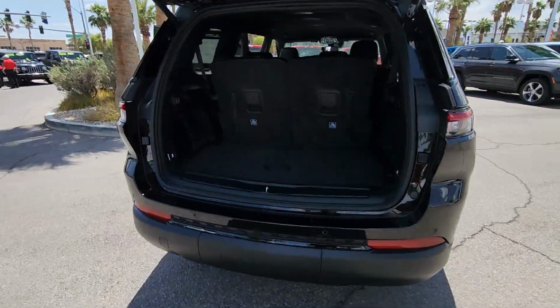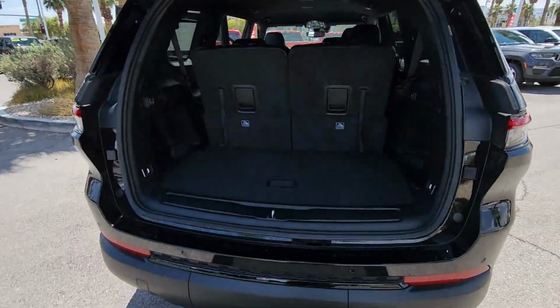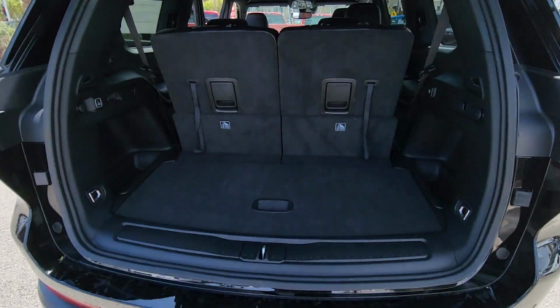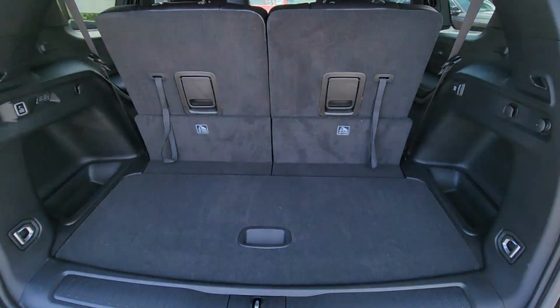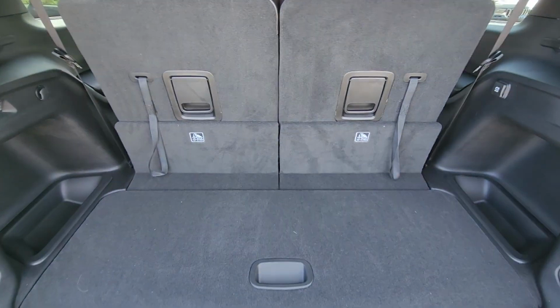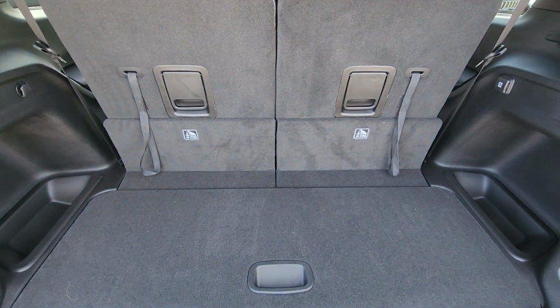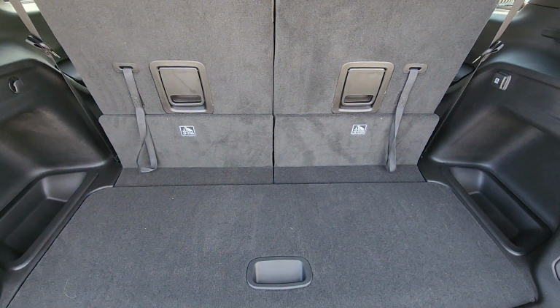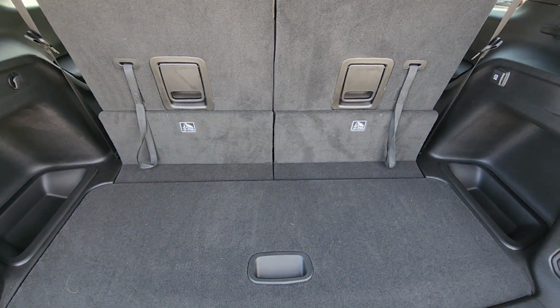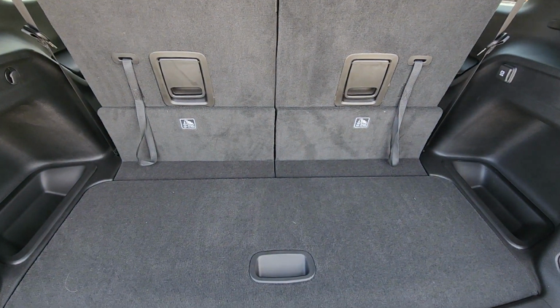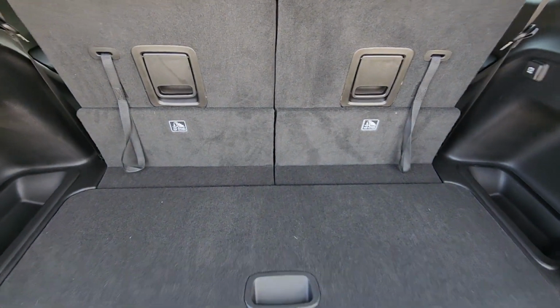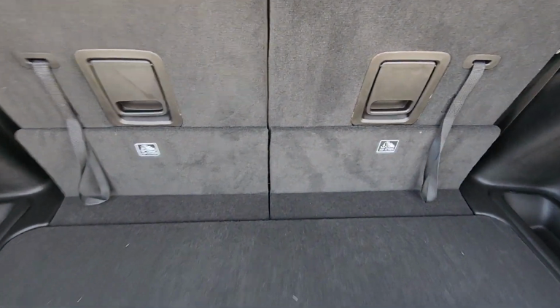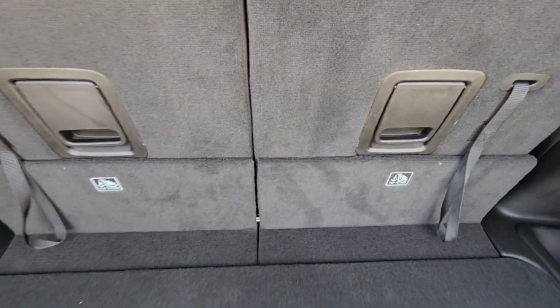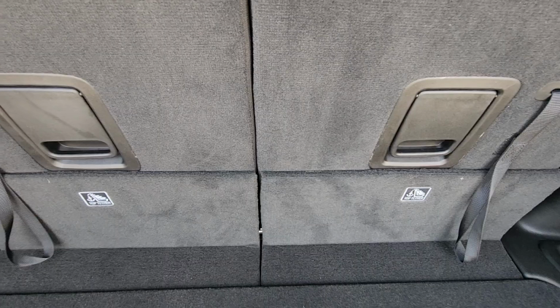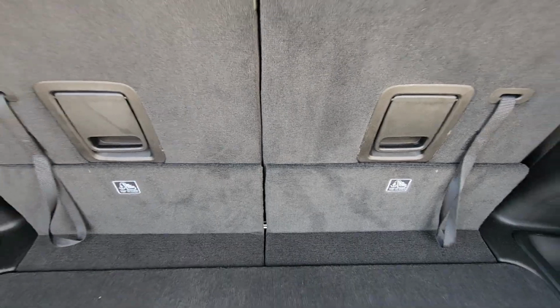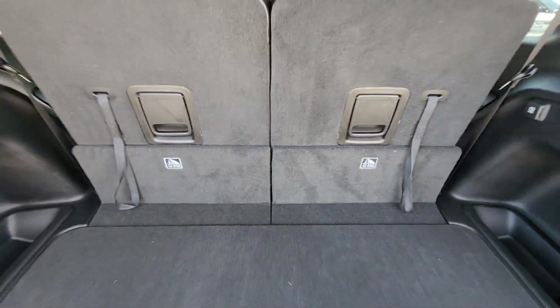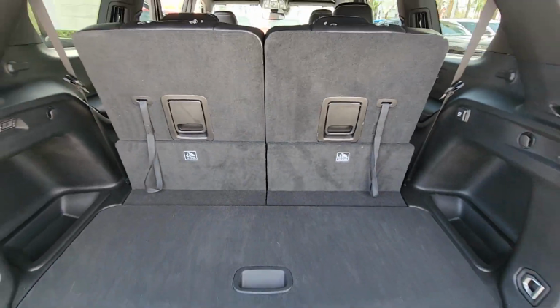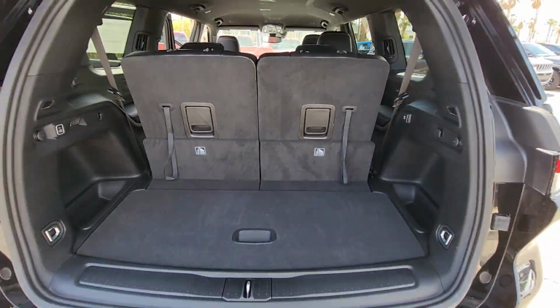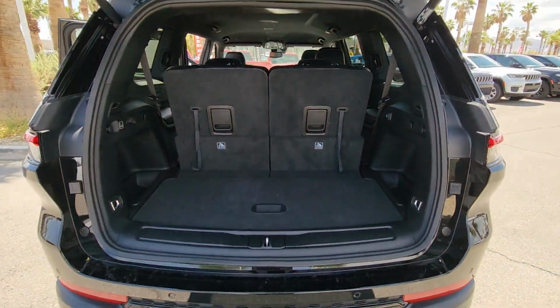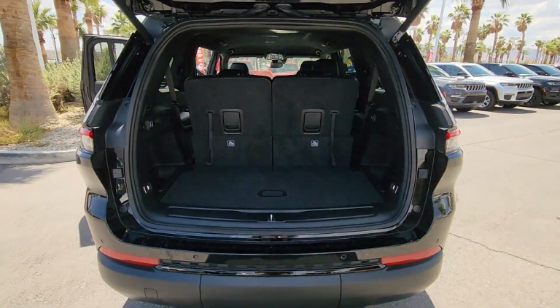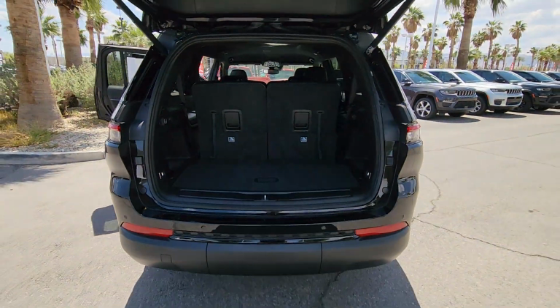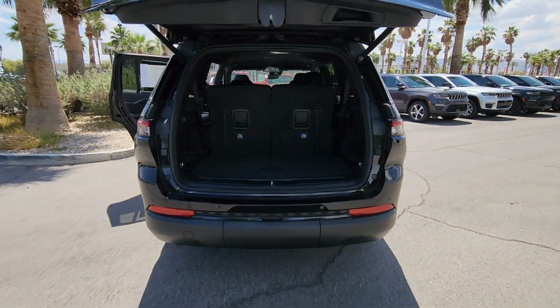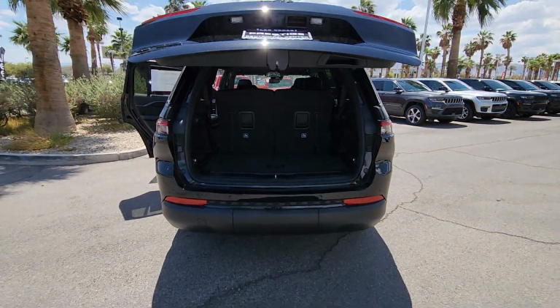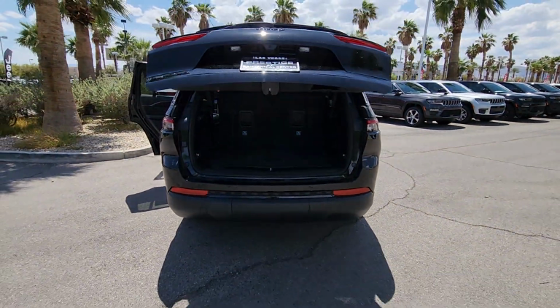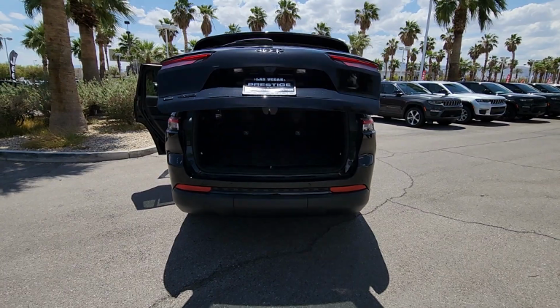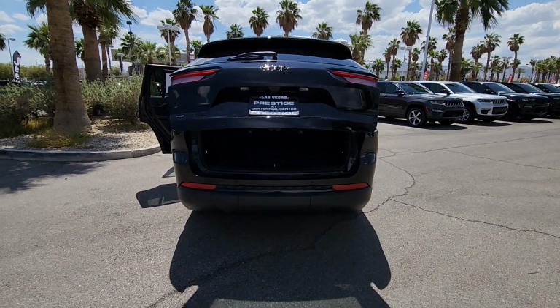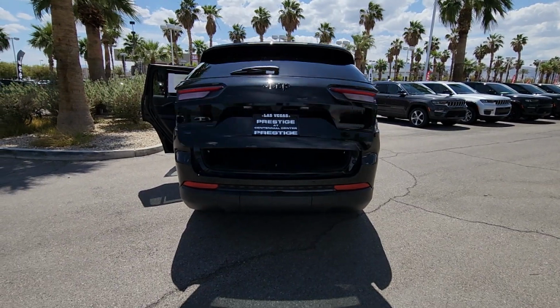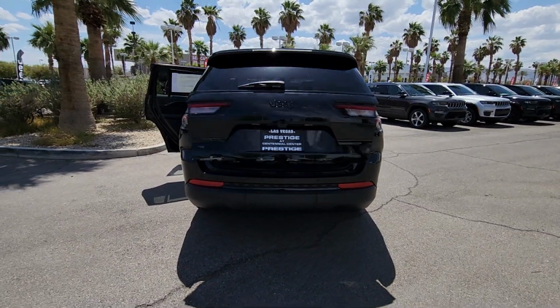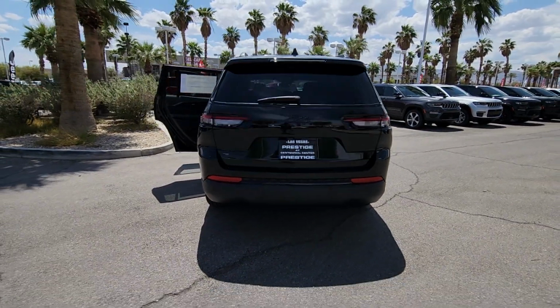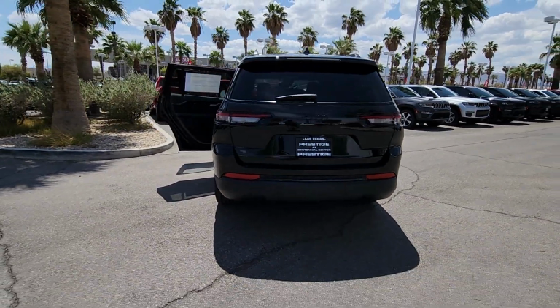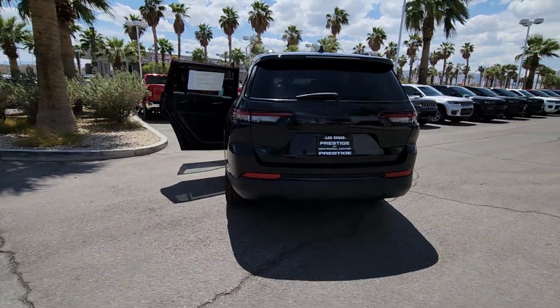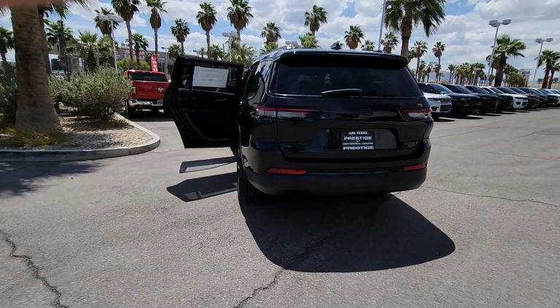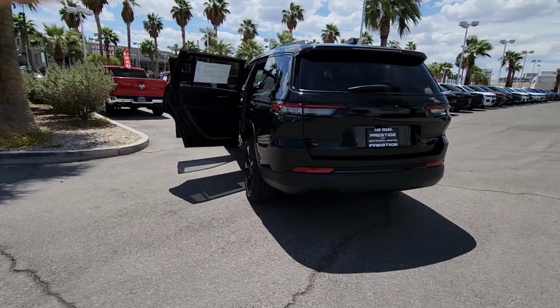These are just some of the great options this vehicle comes with: heated steering wheel, wireless charging station, keyless entry, backup camera, heated mirrors, aluminum wheels, rear AC, power driver's seat, alarm, dual zone AC.